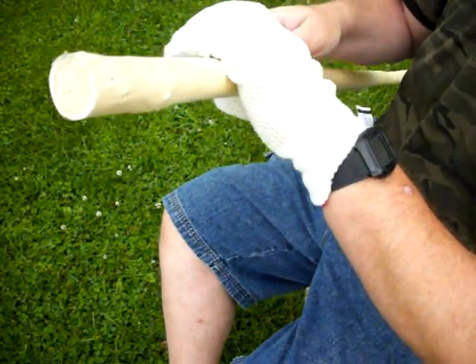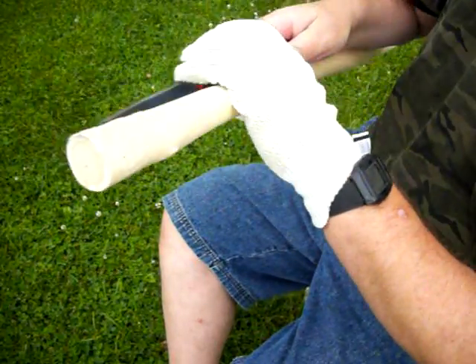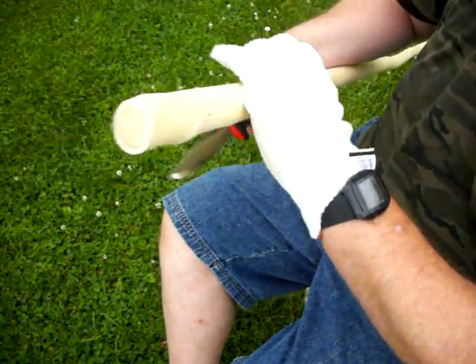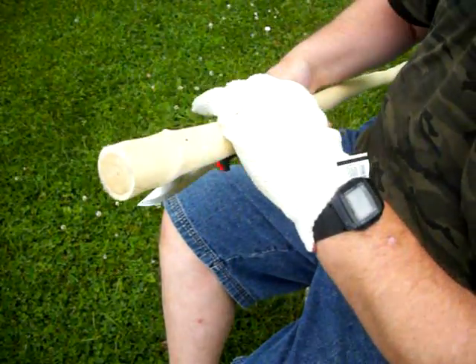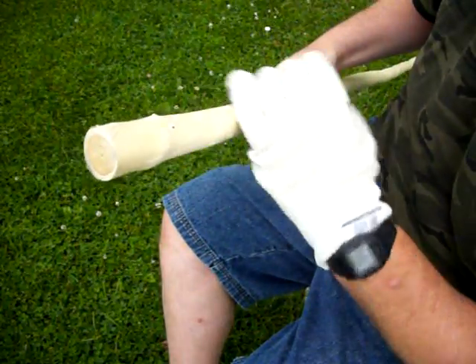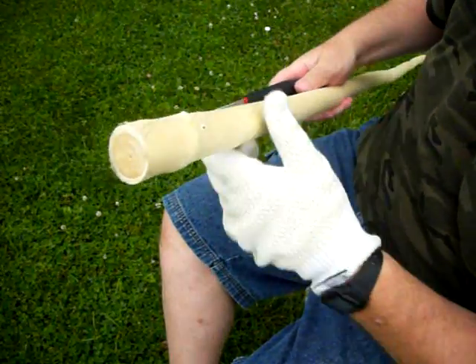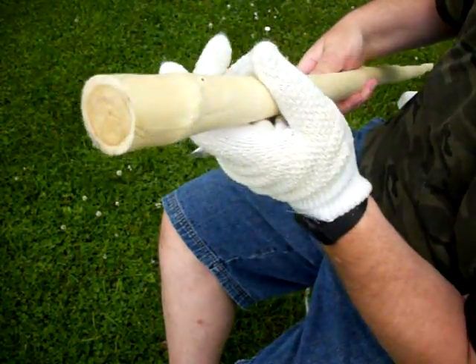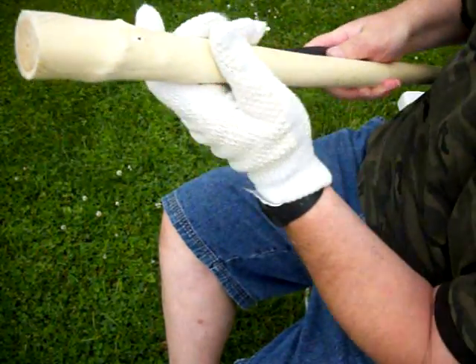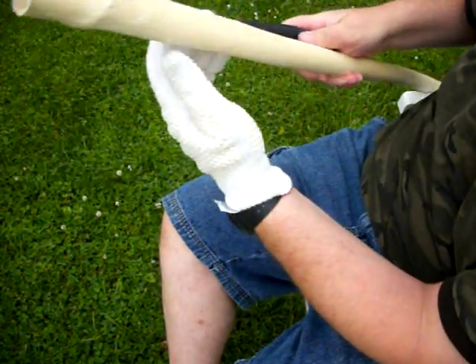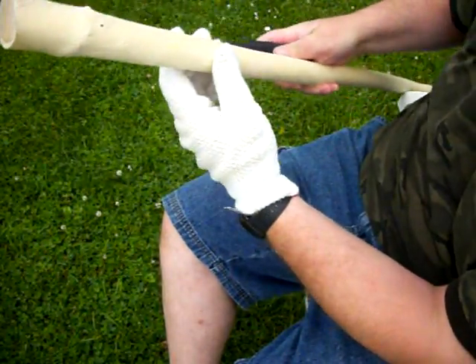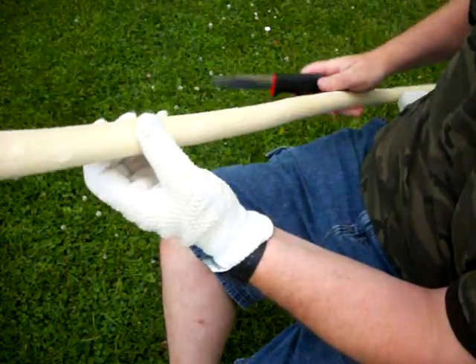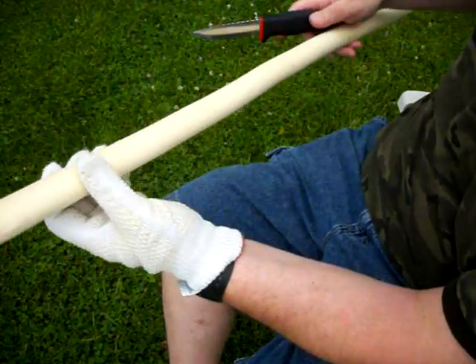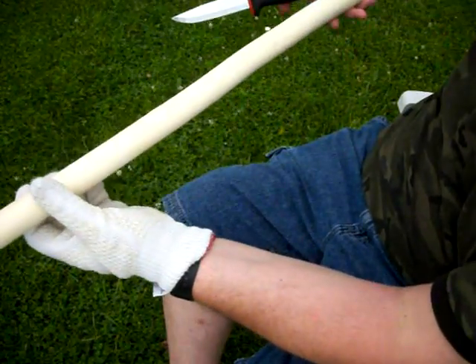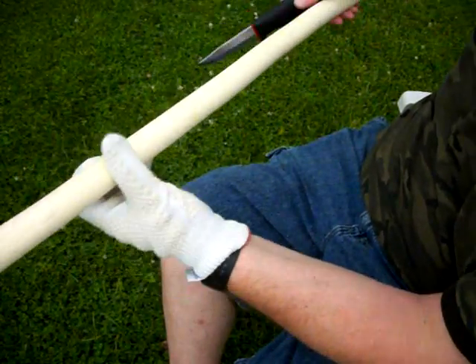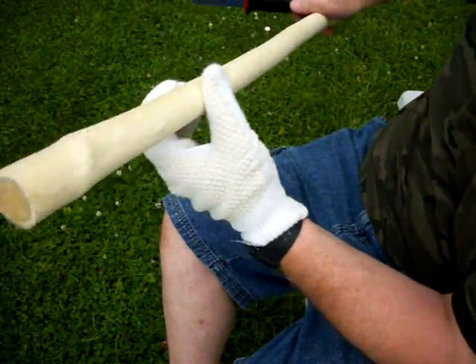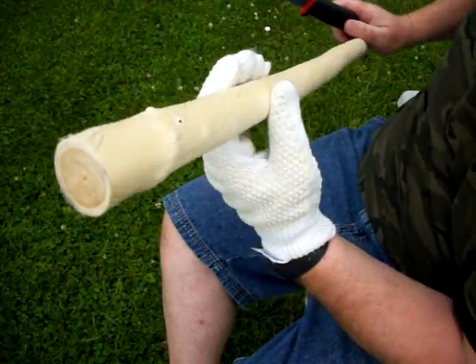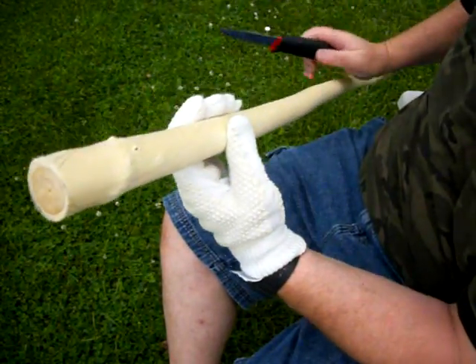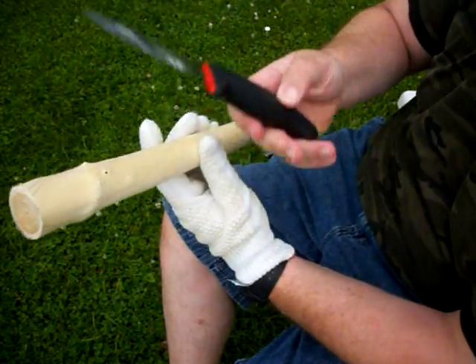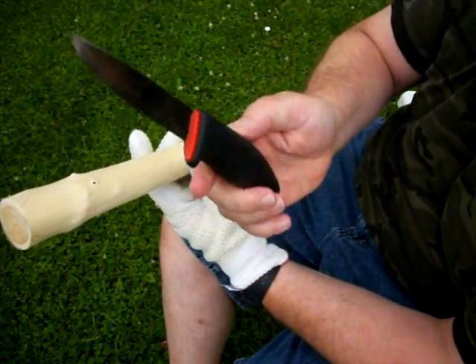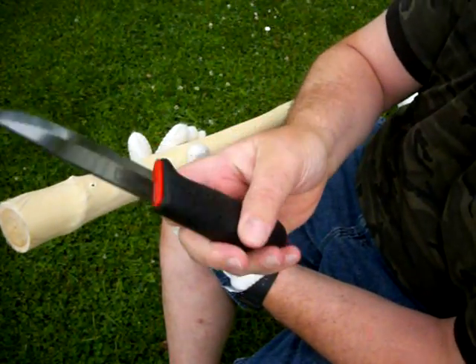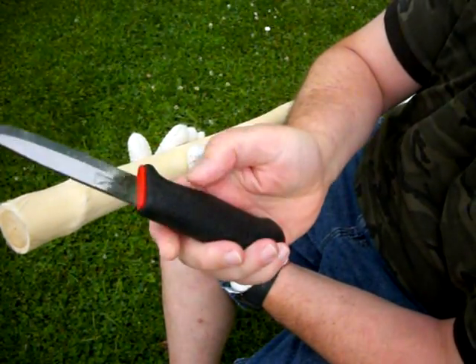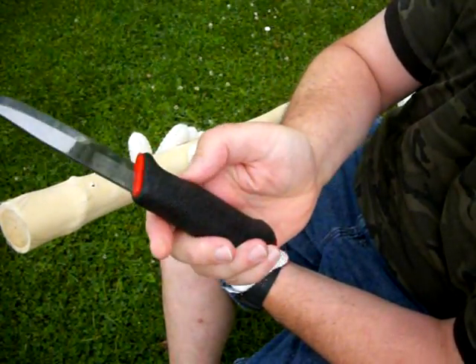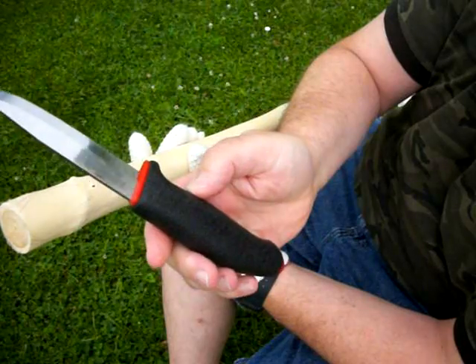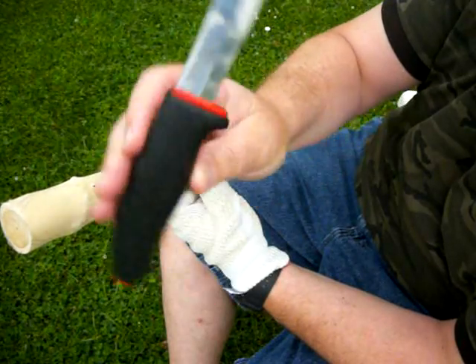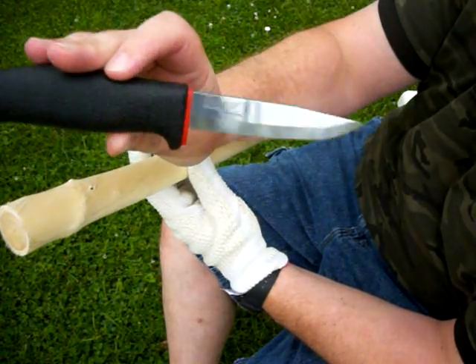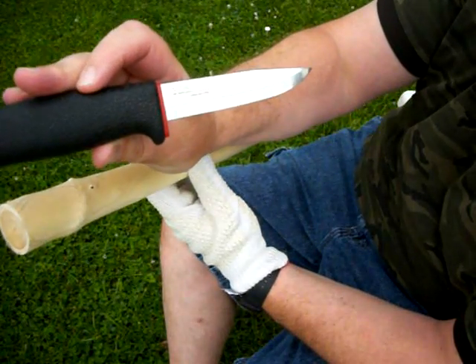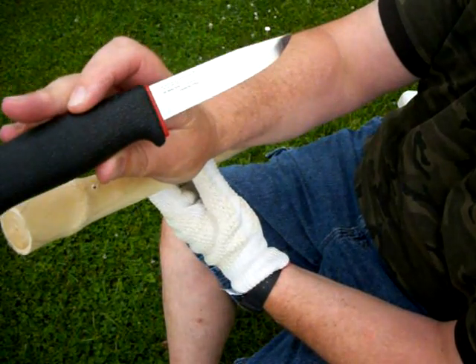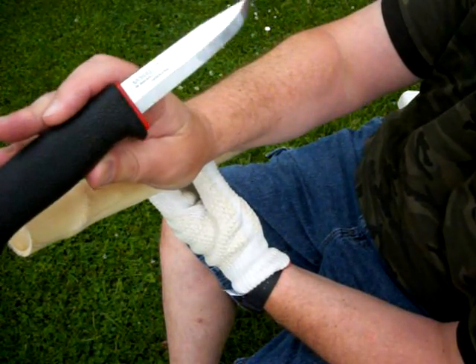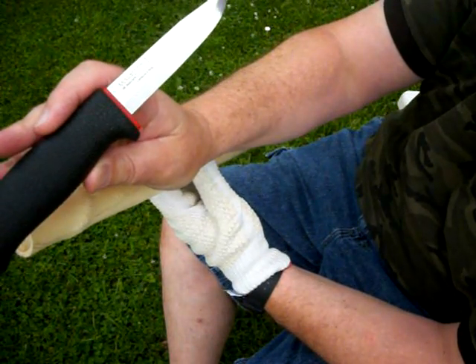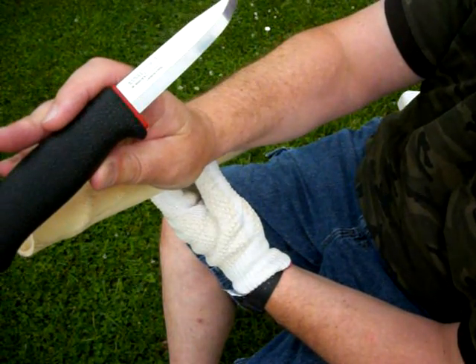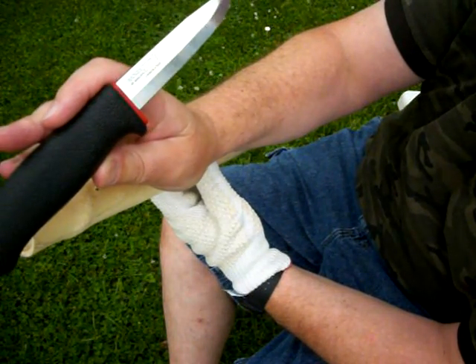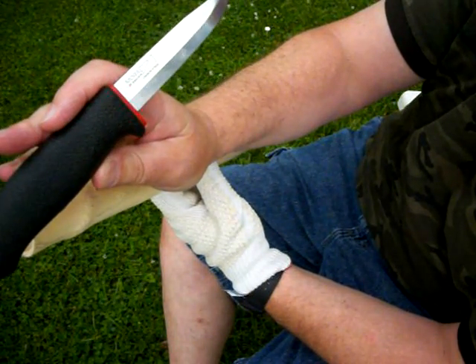Hello and welcome back. I'm going to be carving a walking stick here with a Swiss knife — the kind they use in bushcraft.